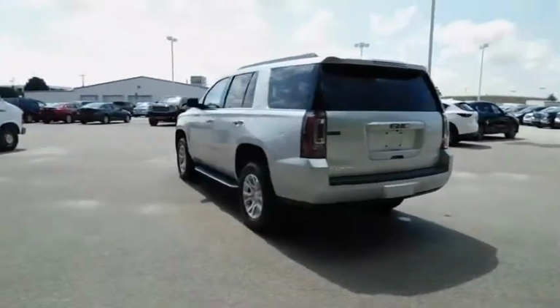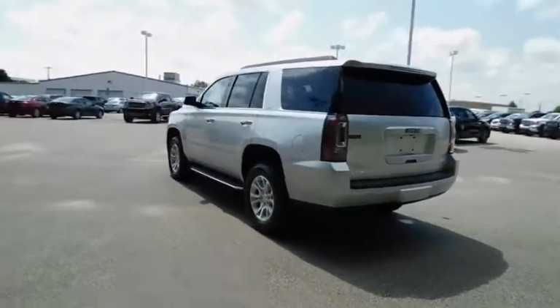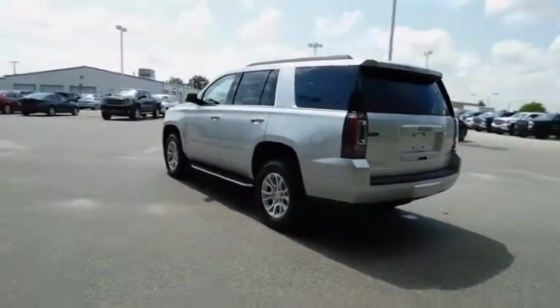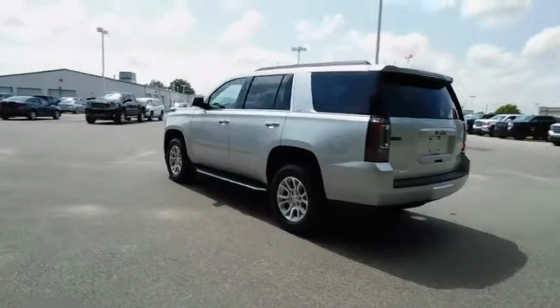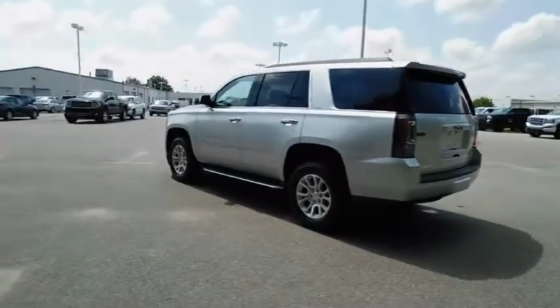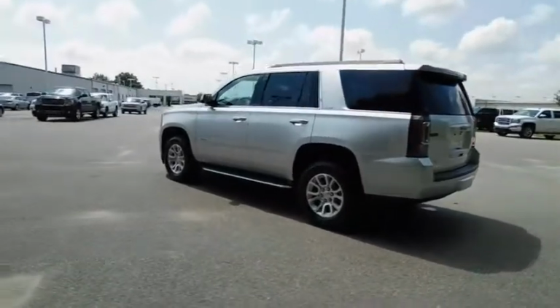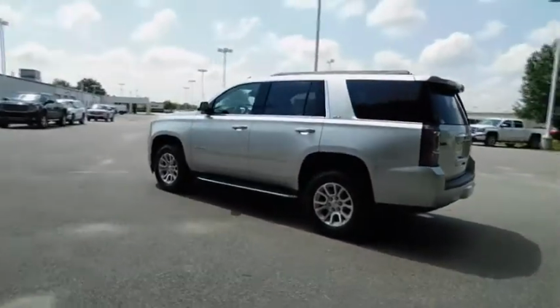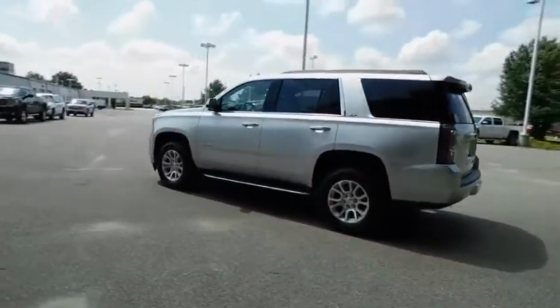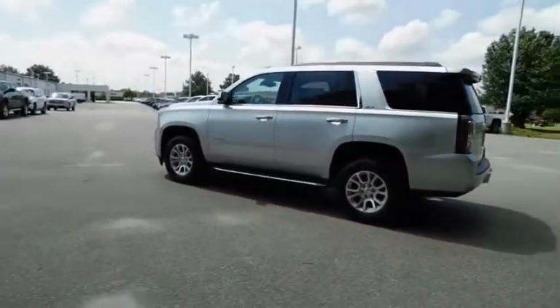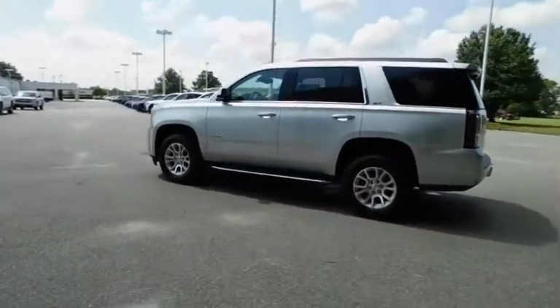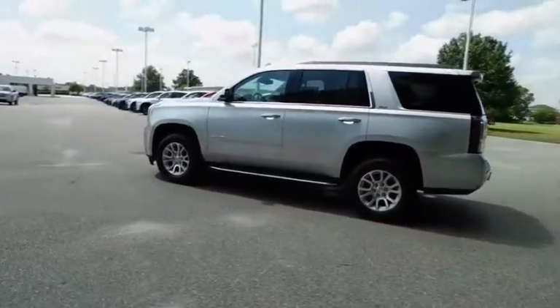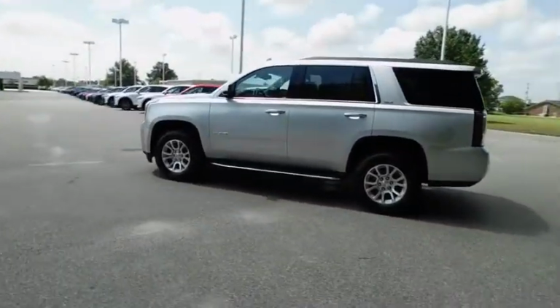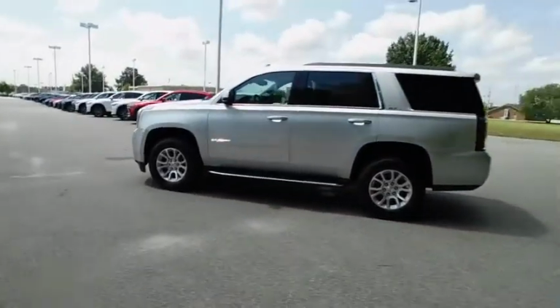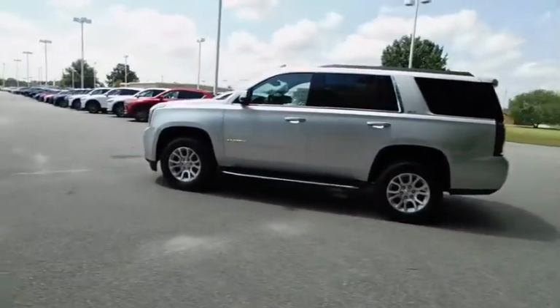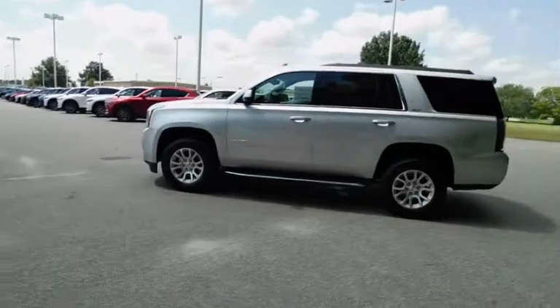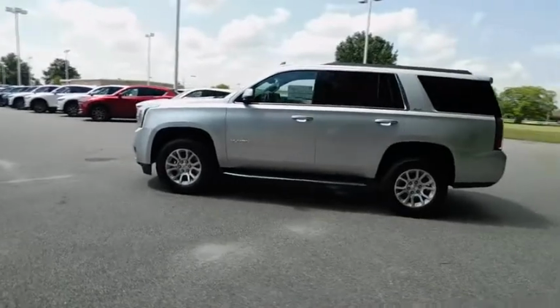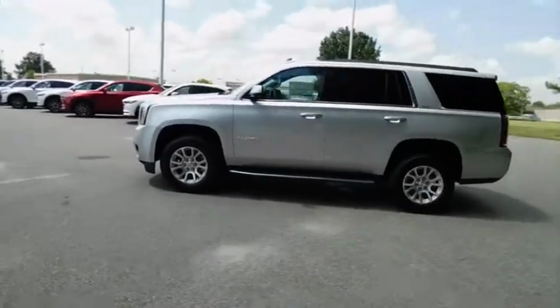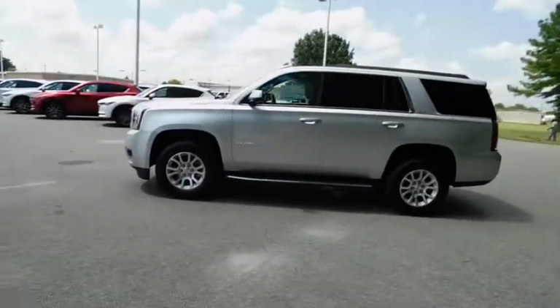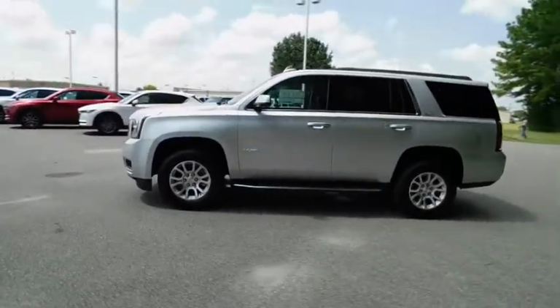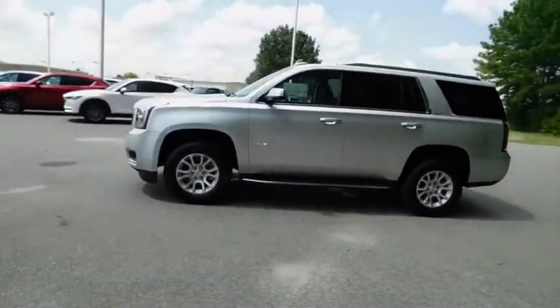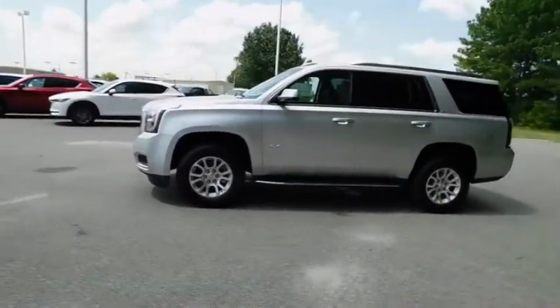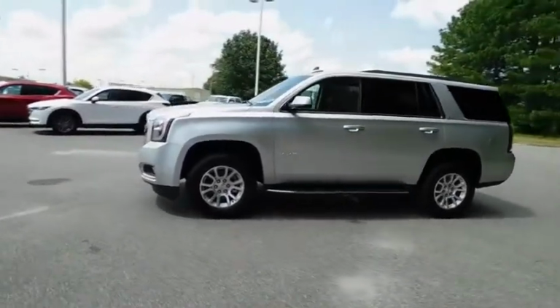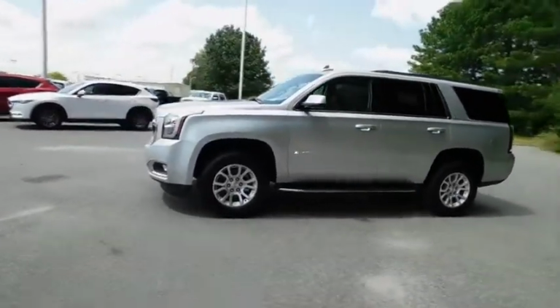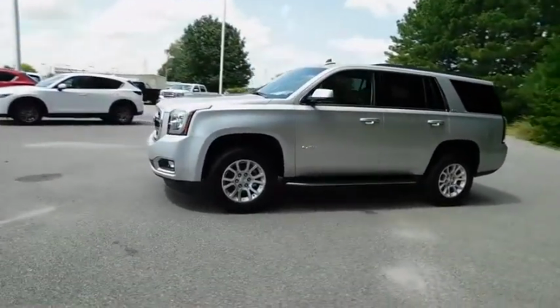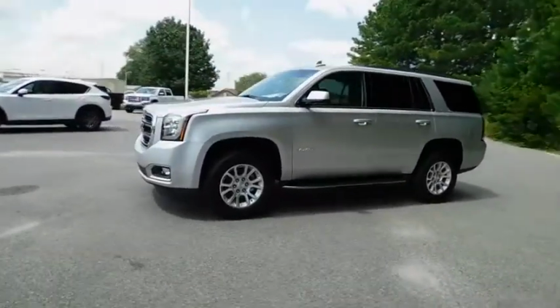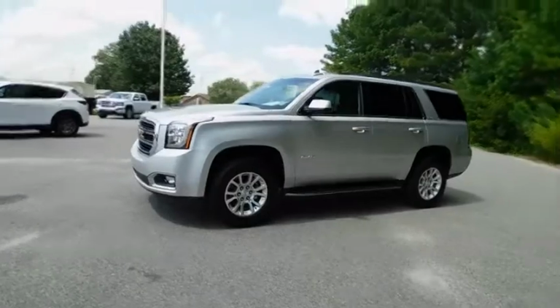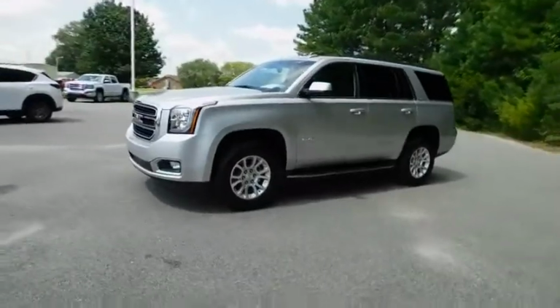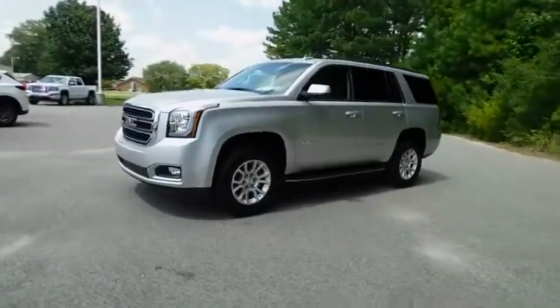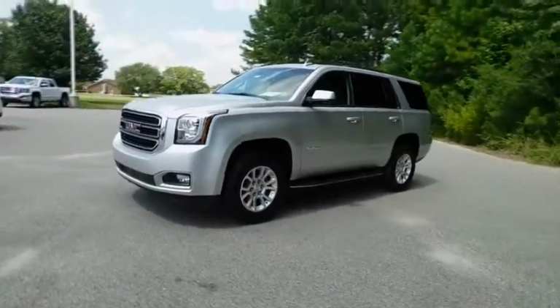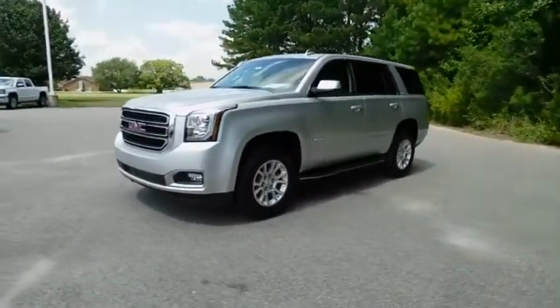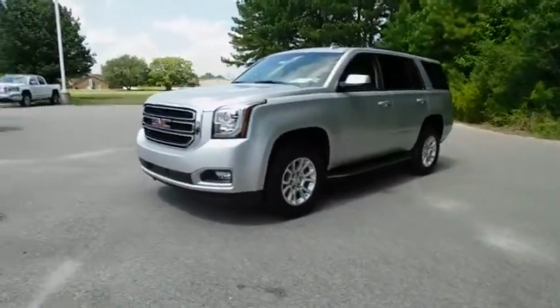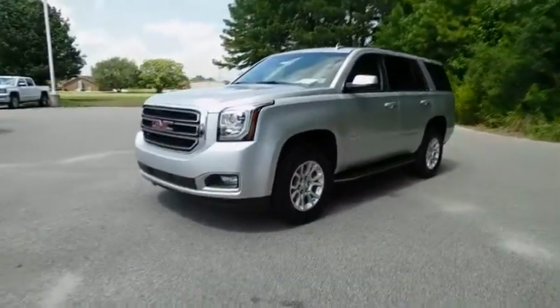Here are some of this vehicle's great options: traction control, keyless entry, remote engine start, steering wheel audio controls, power passenger seat, power liftgate, anti-lock braking system, tow hitch, lane departure warning, stability control.